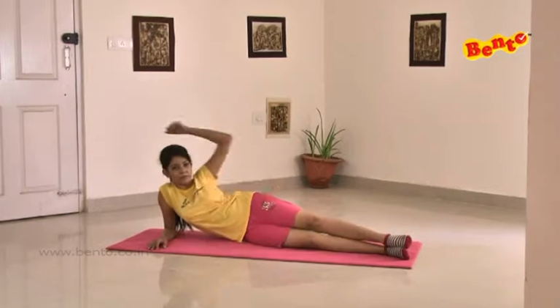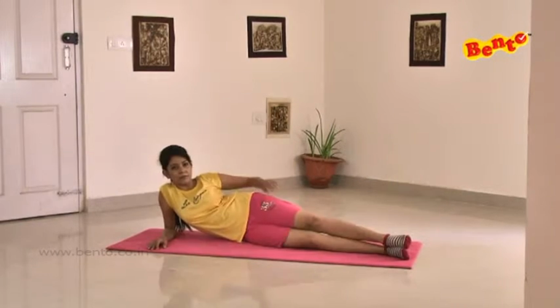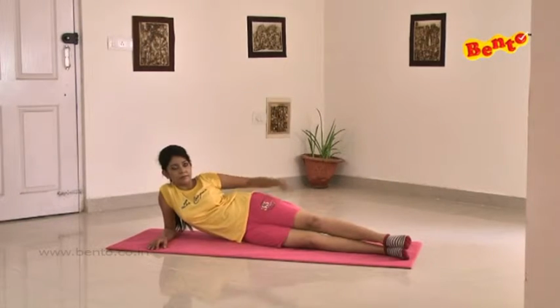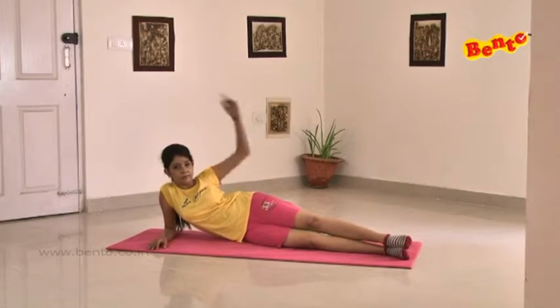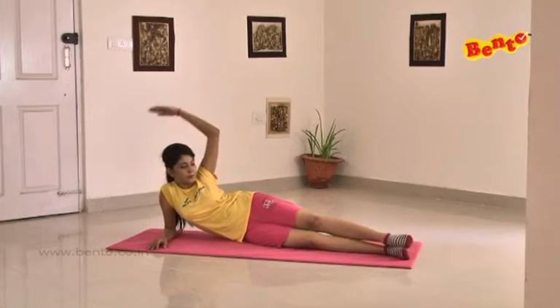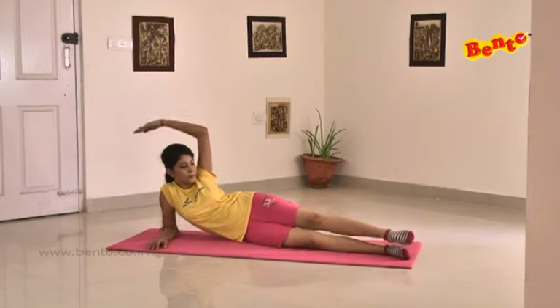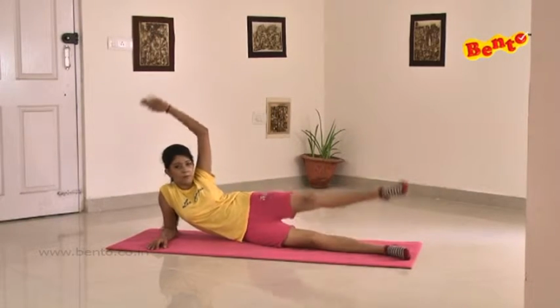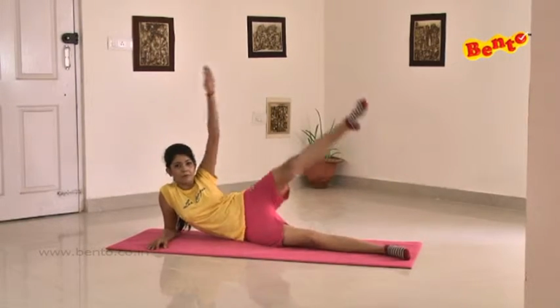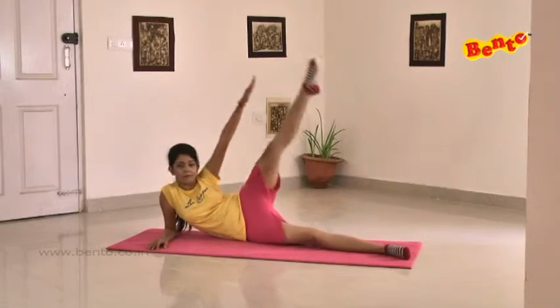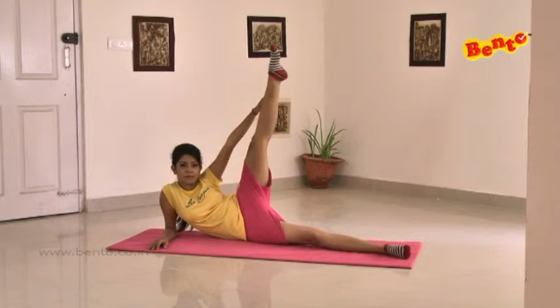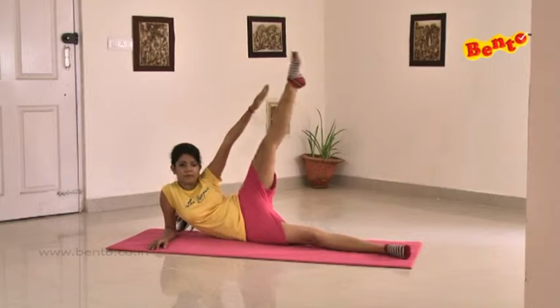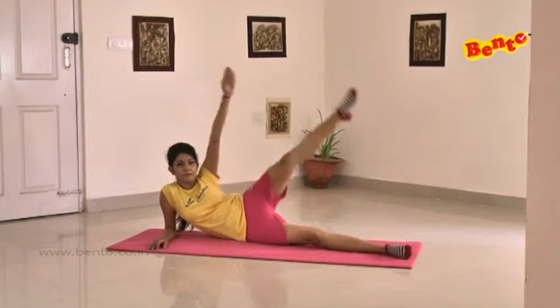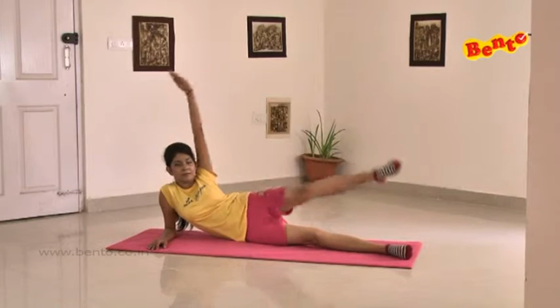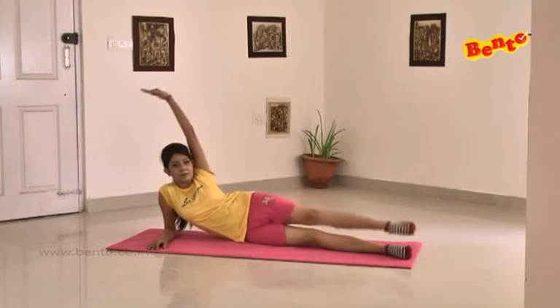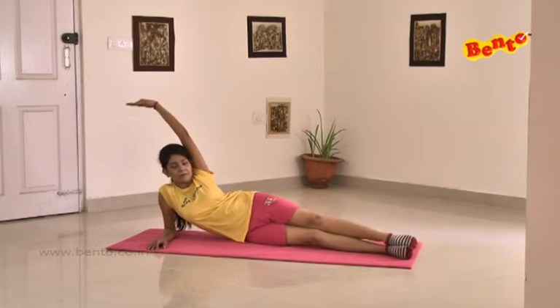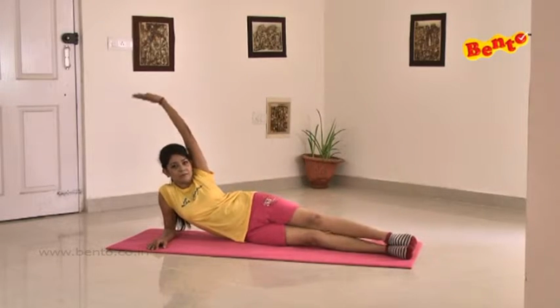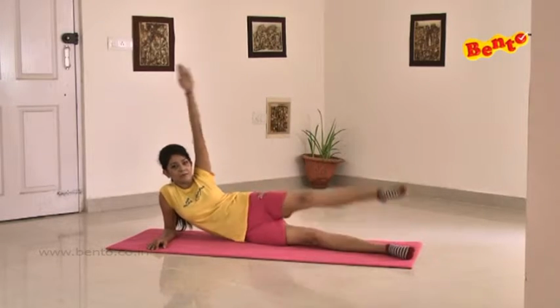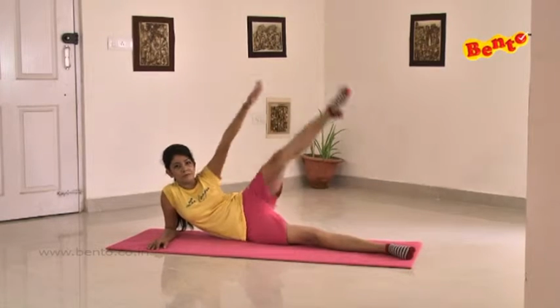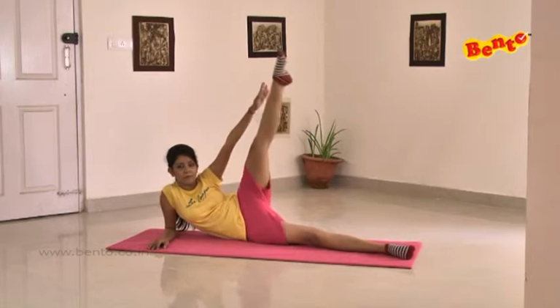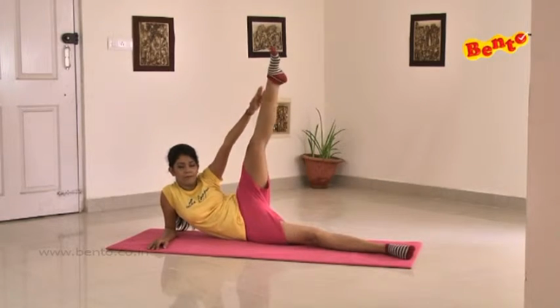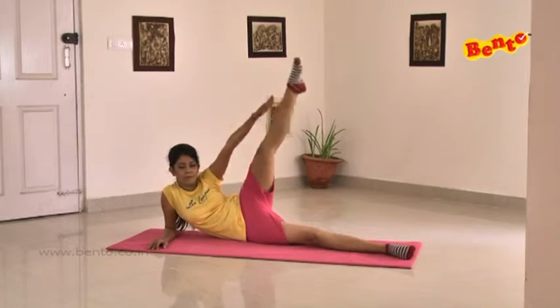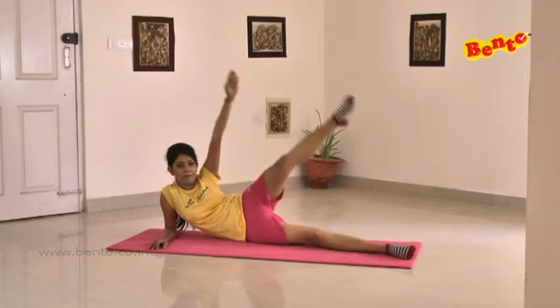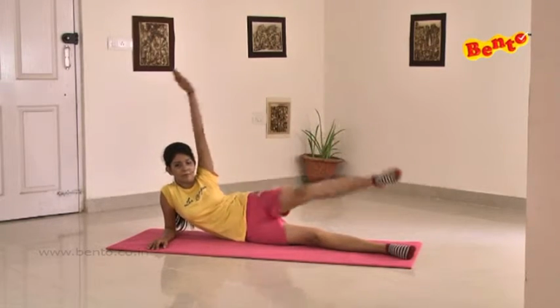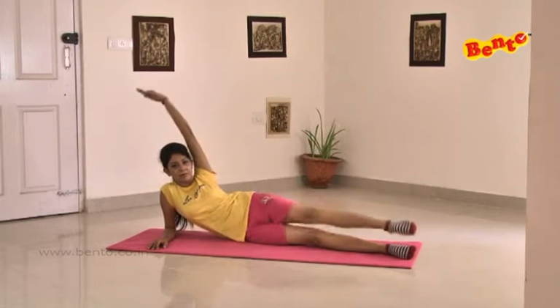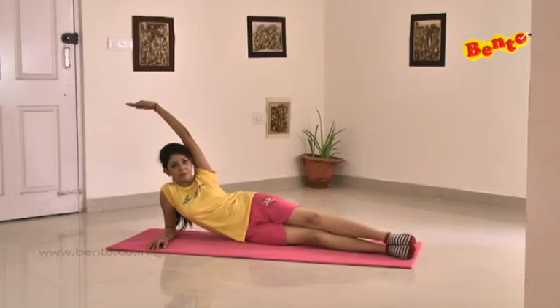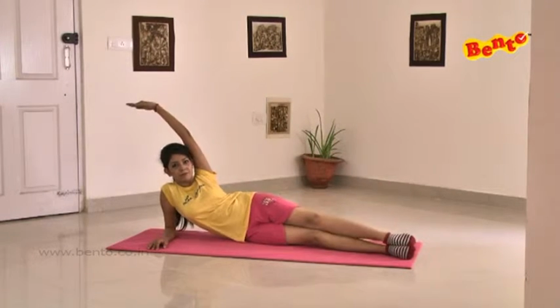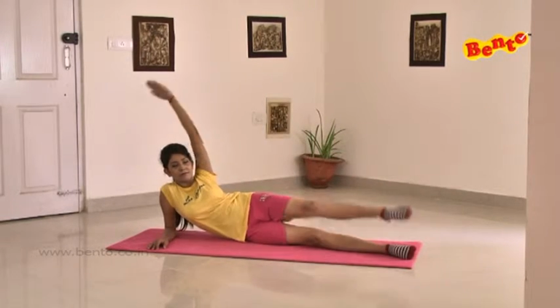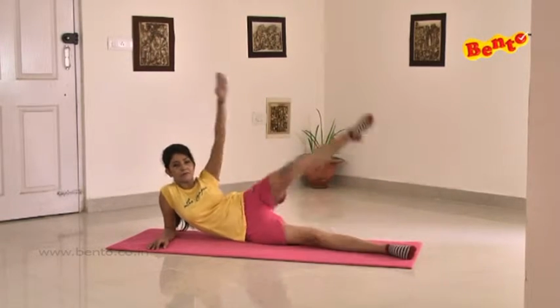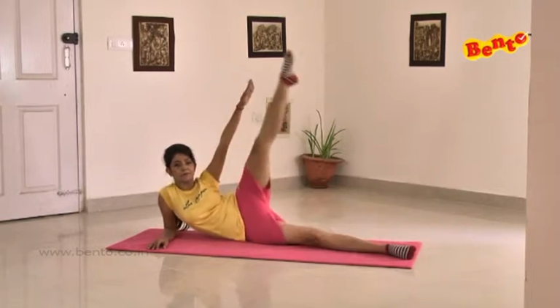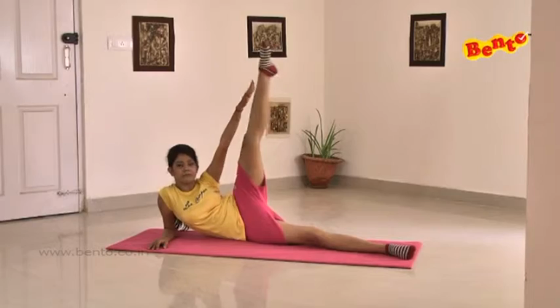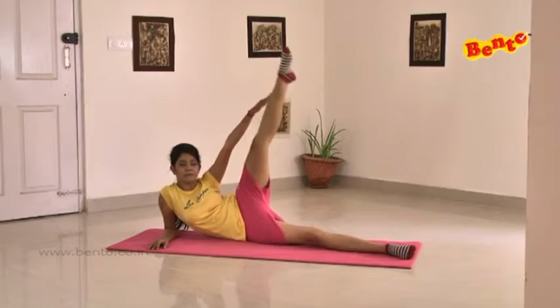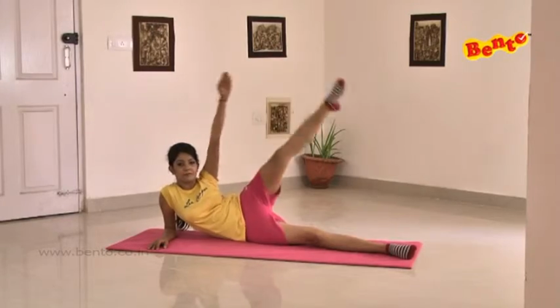The same thing applies when we lie down on our right side. We lift our left leg up and try to touch it with our left hand.